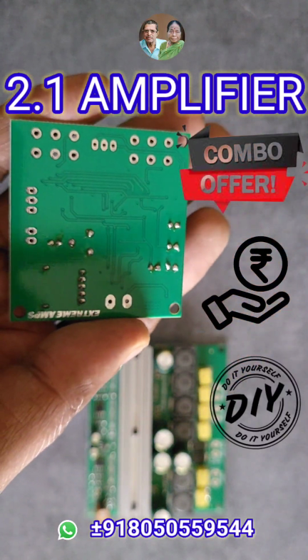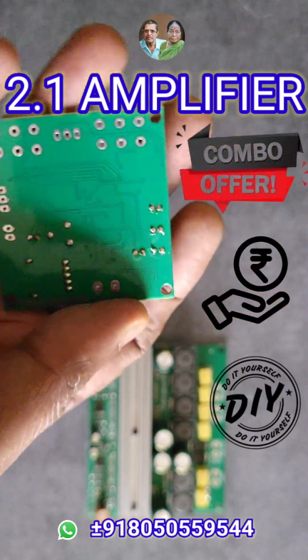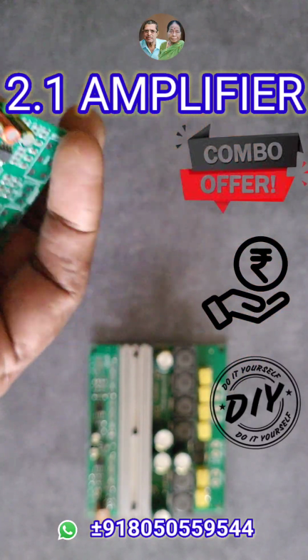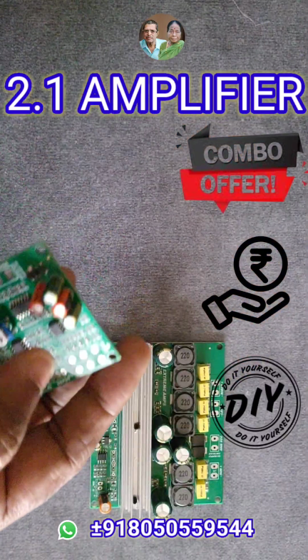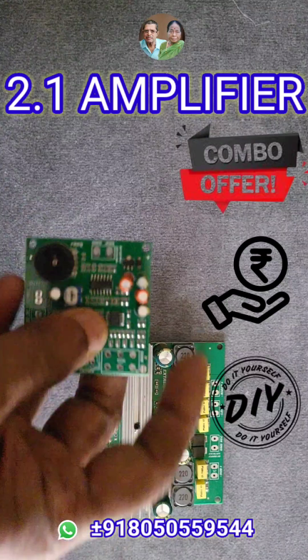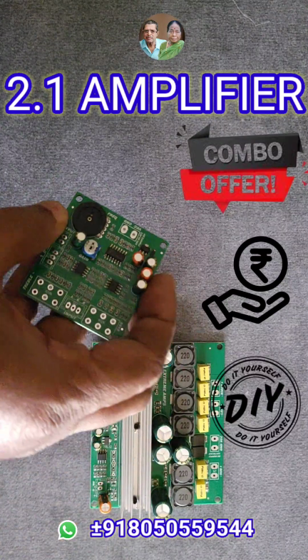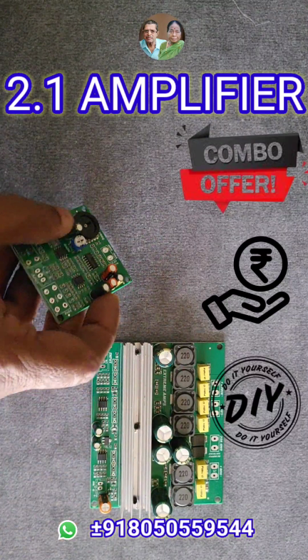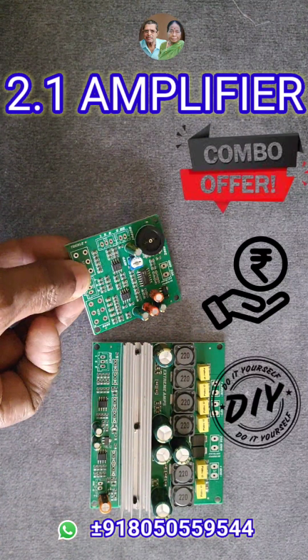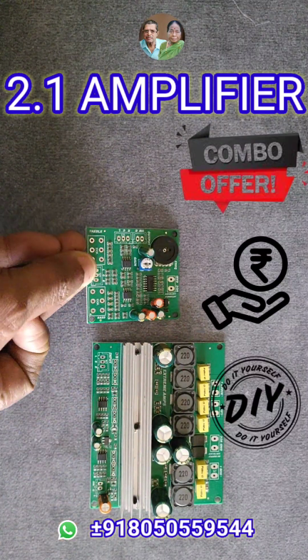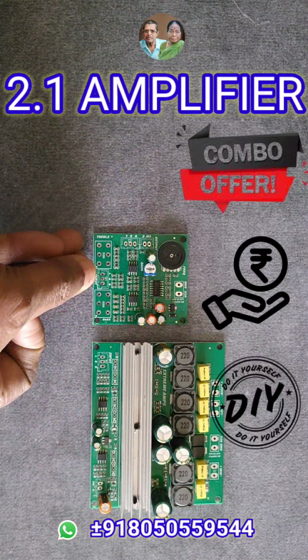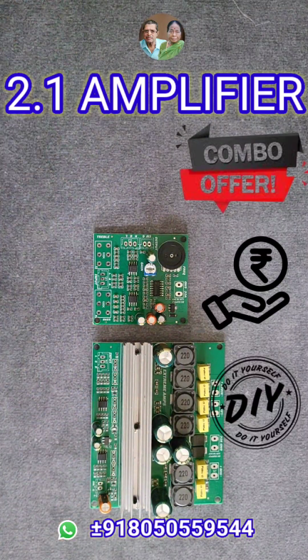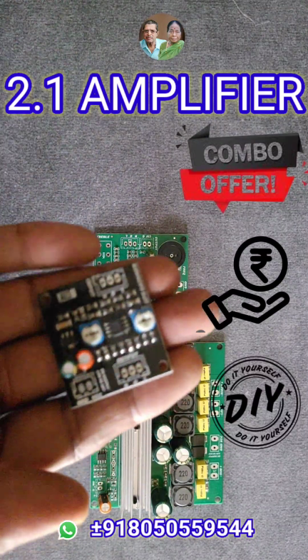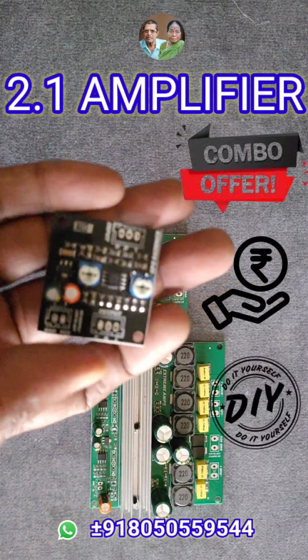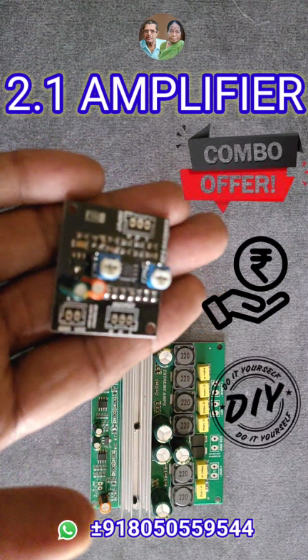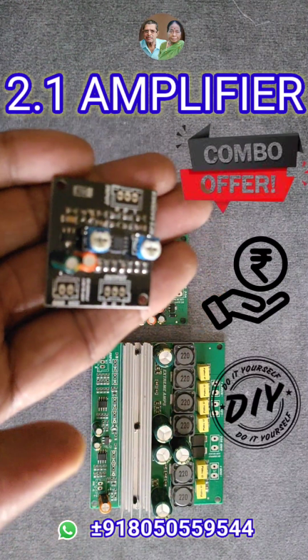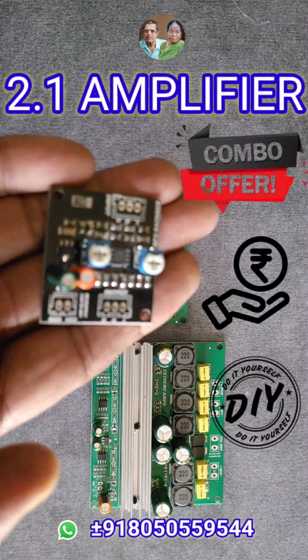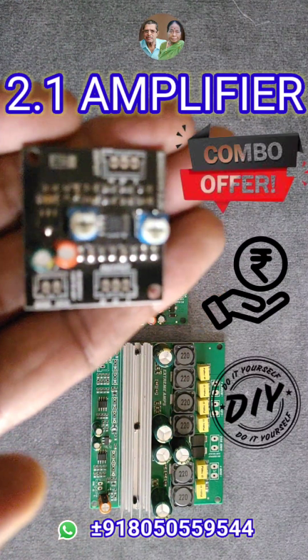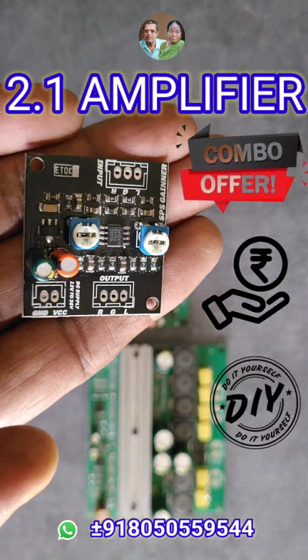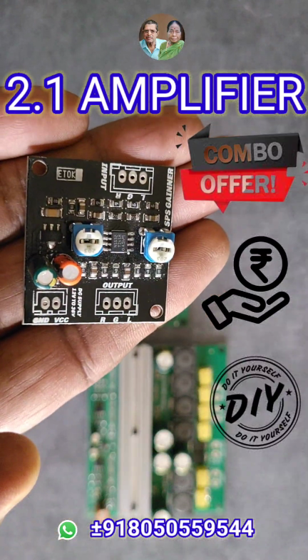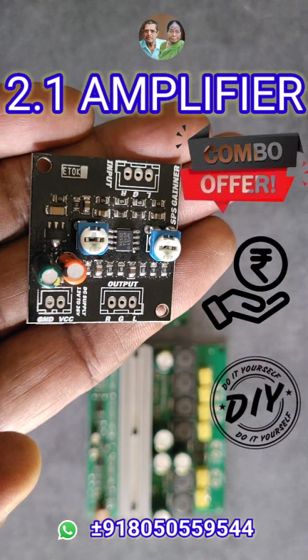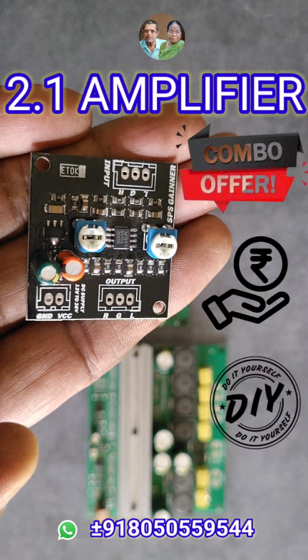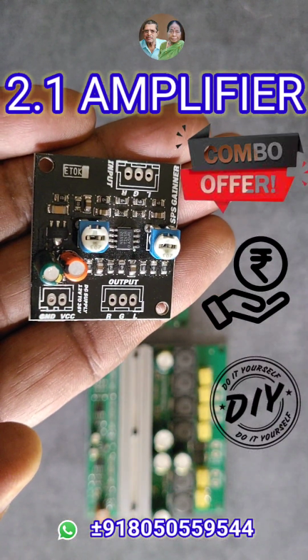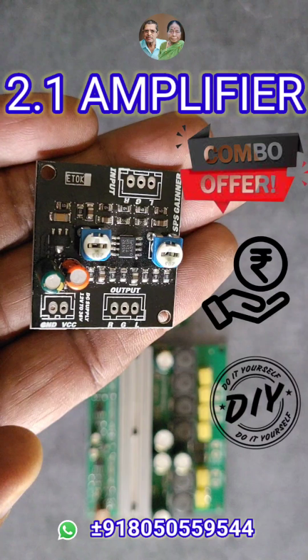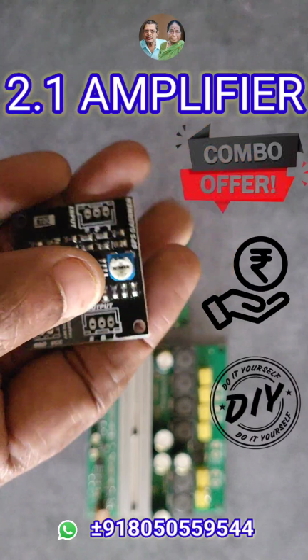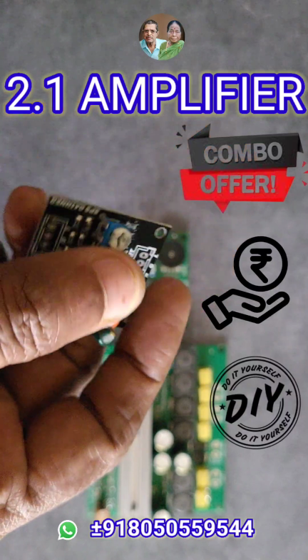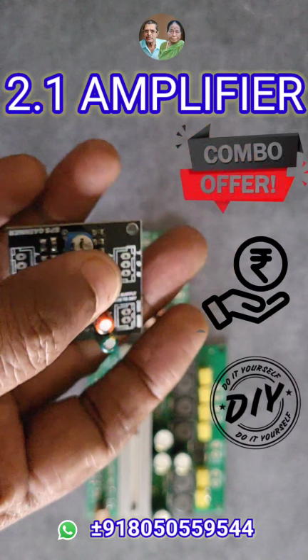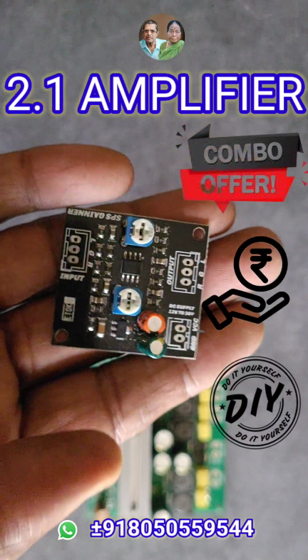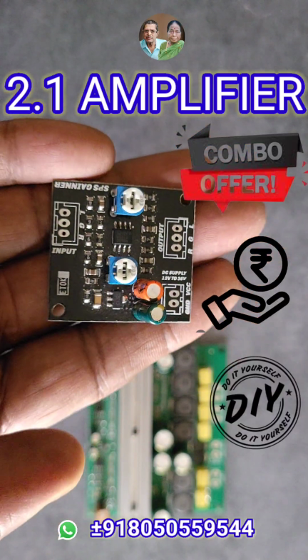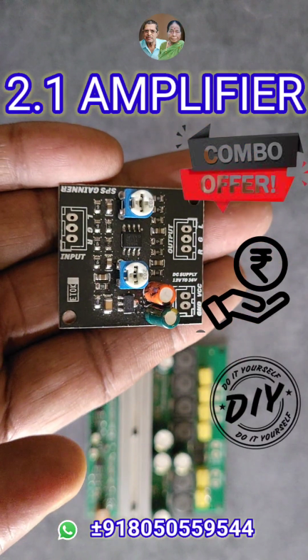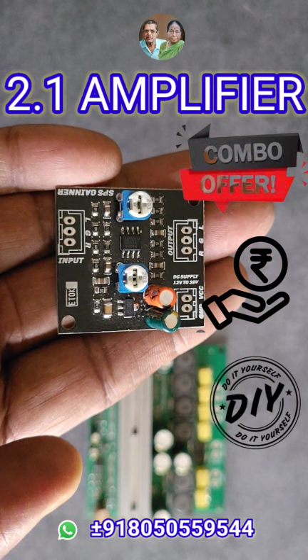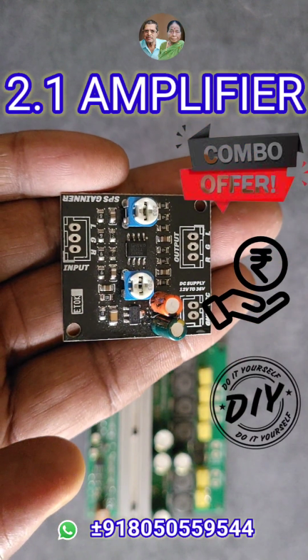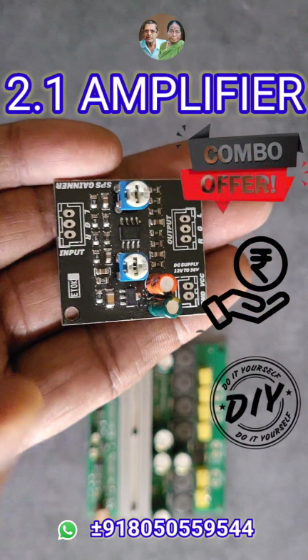It's a perfect DIY audio solution for building a powerful home theater, soundbar, and home audio systems — combining high performance and affordability in one powerful package. Add the two-channel stereo gainer for an extra edge.